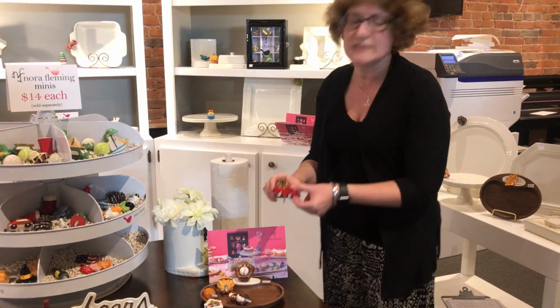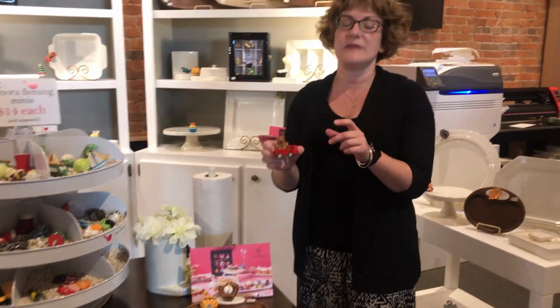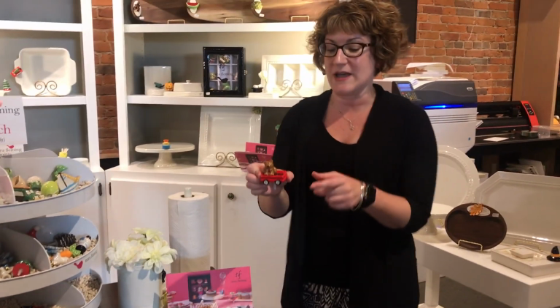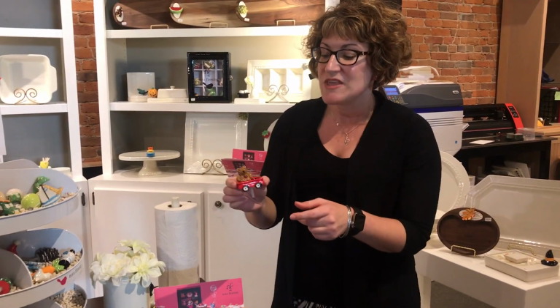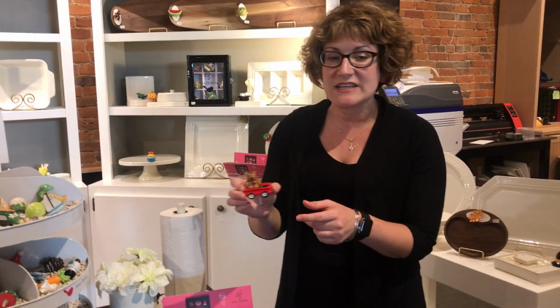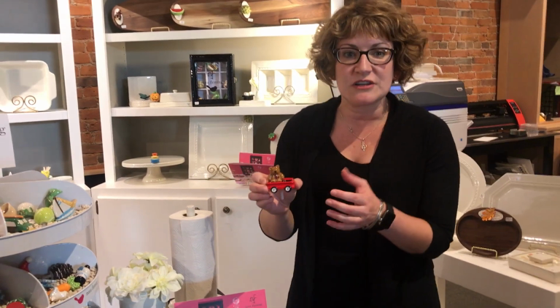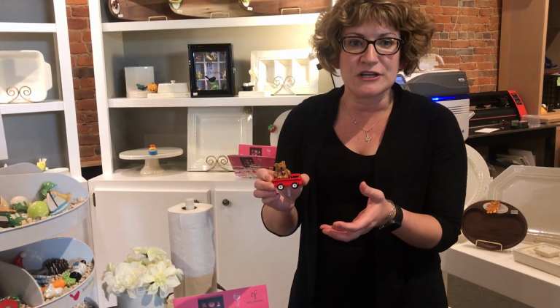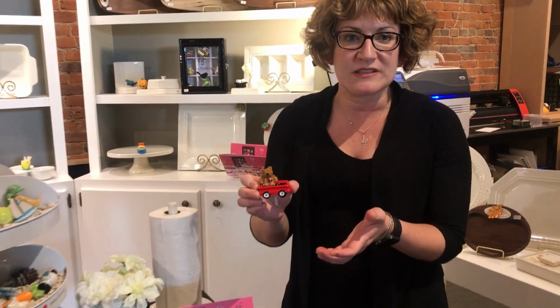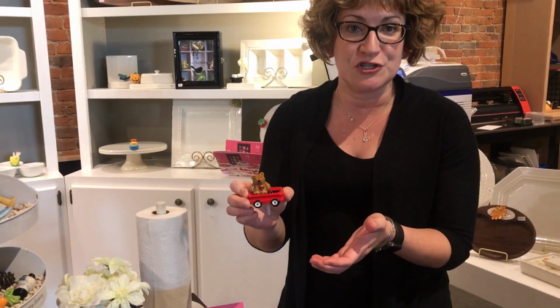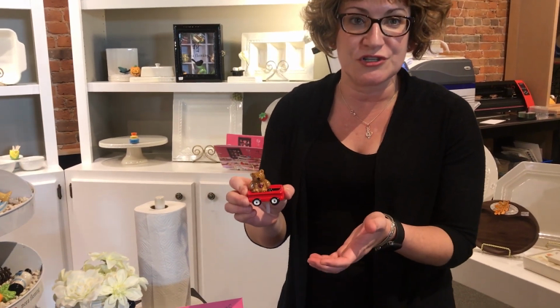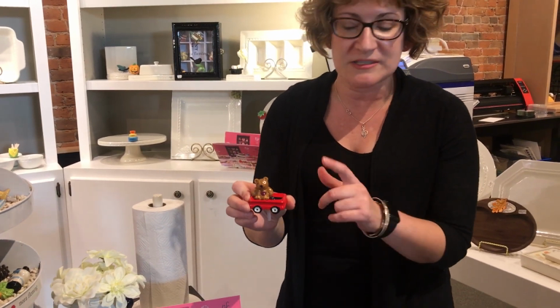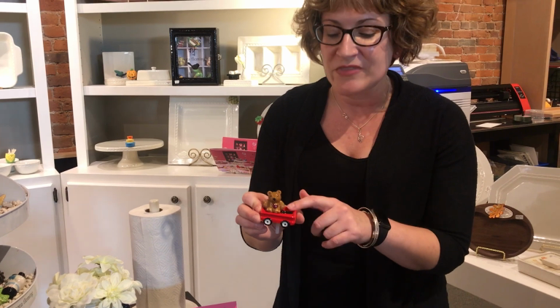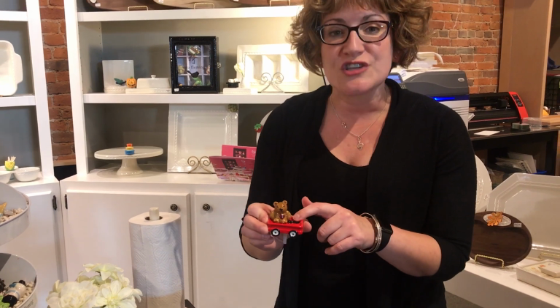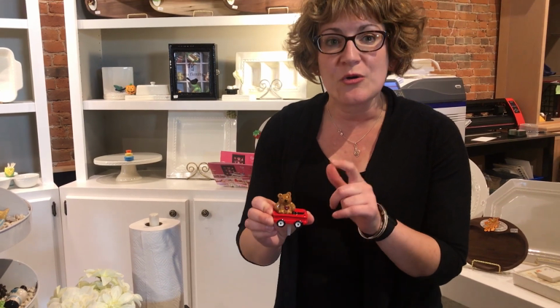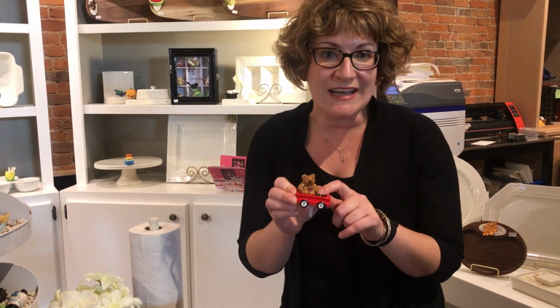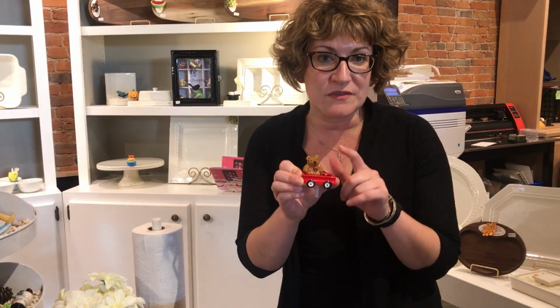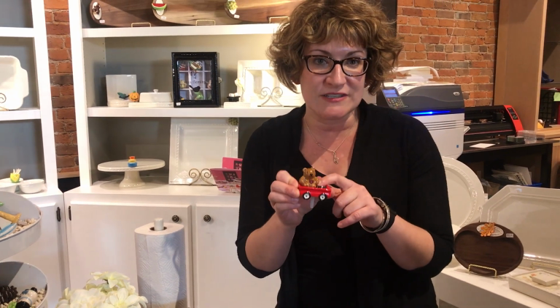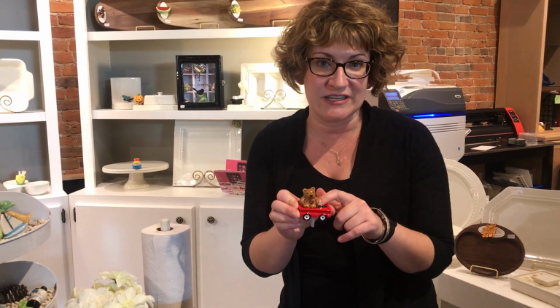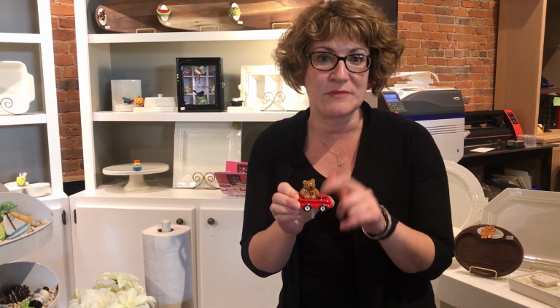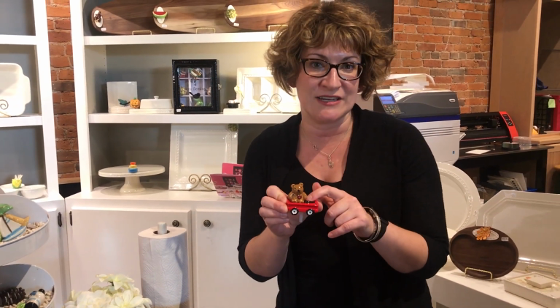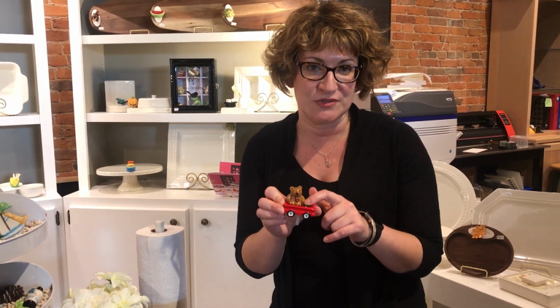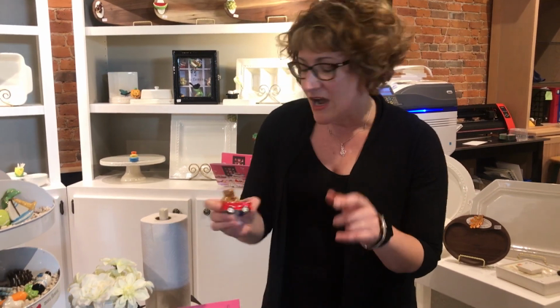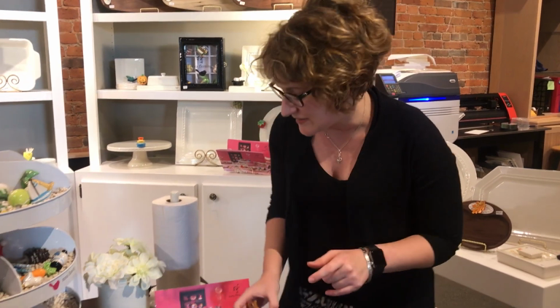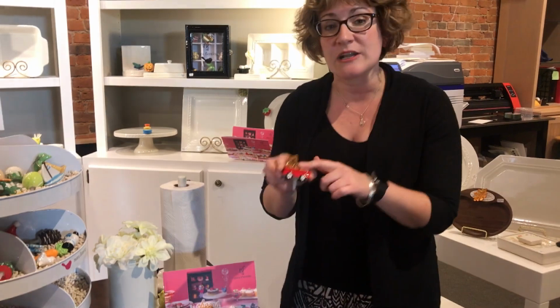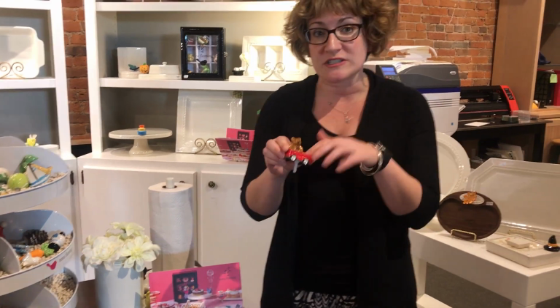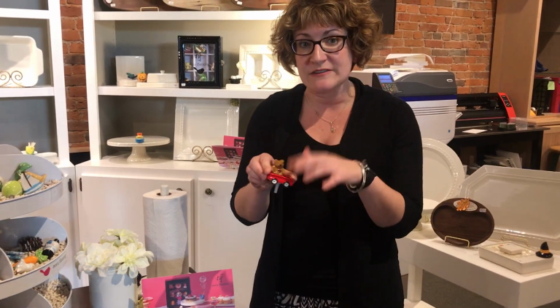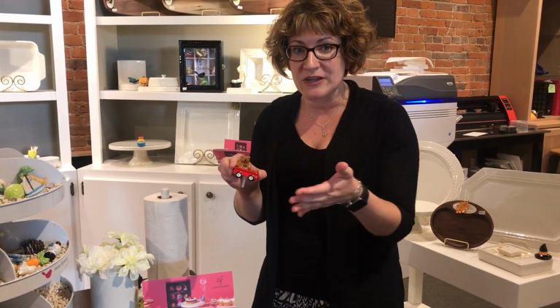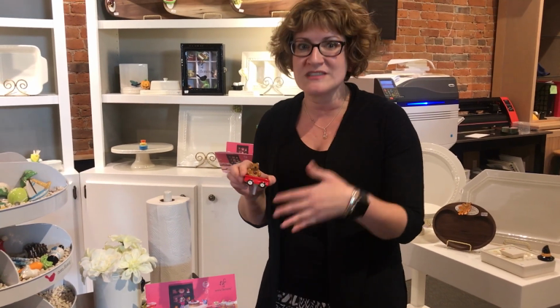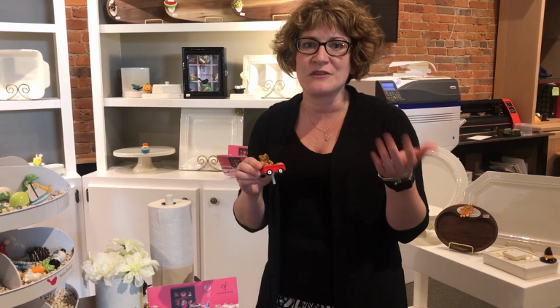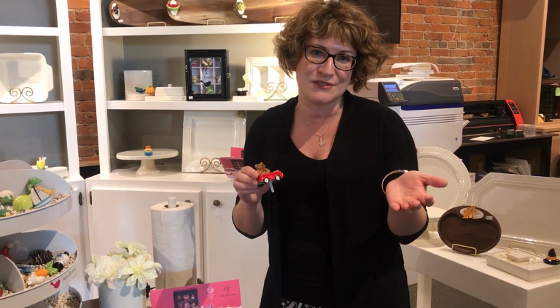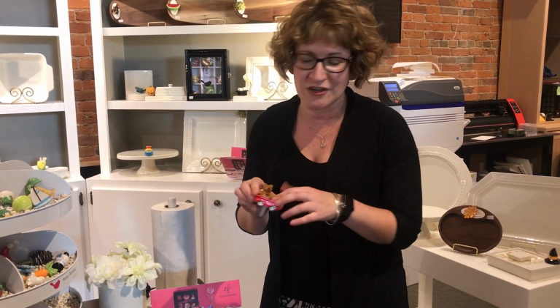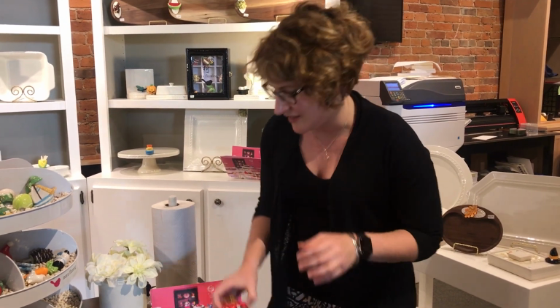This is a new piece for them — it's in collaboration with St. Jude's Children's Hospital, so nine dollars of the purchase of these goes back to St. Jude's. They're a little bit more expensive than the regular ones, but the money goes to a good cause.